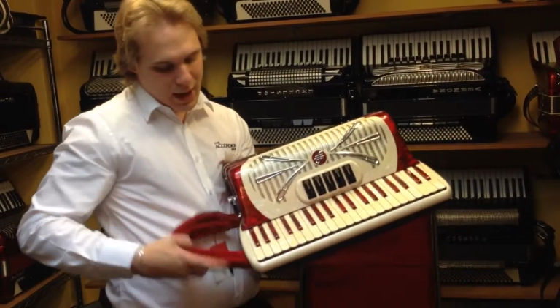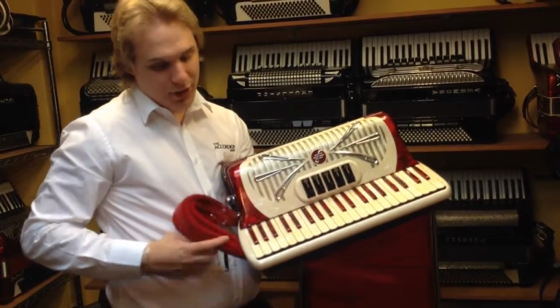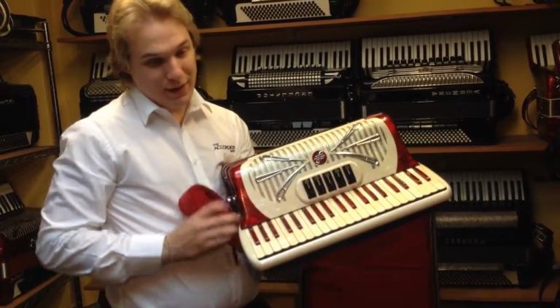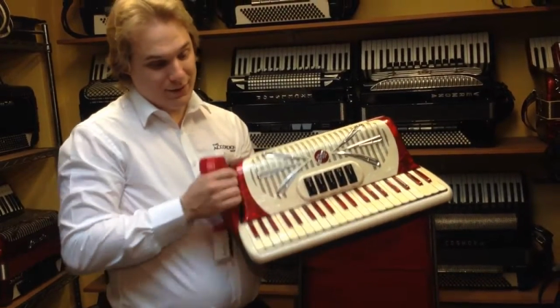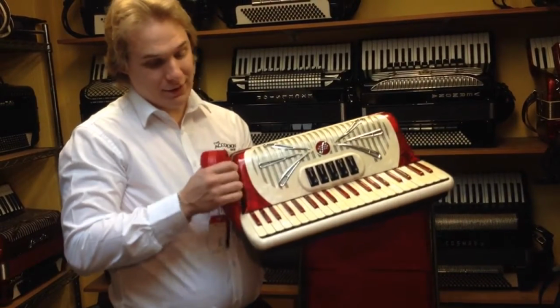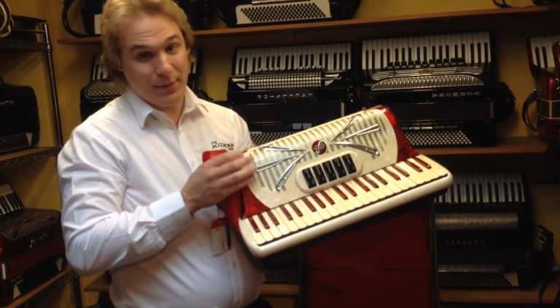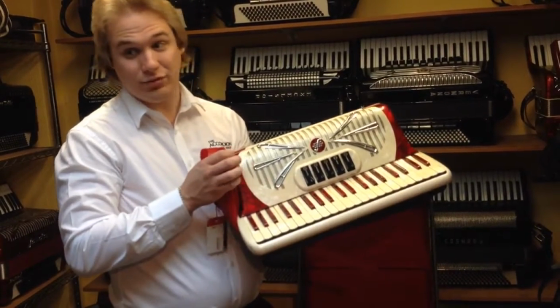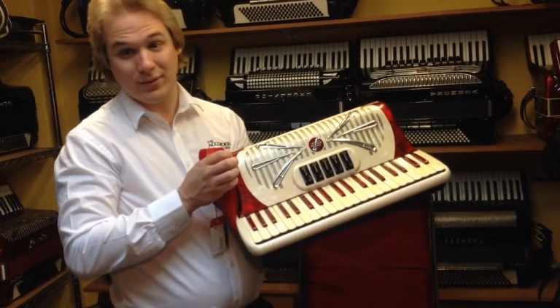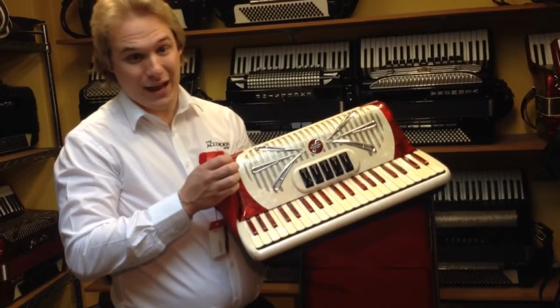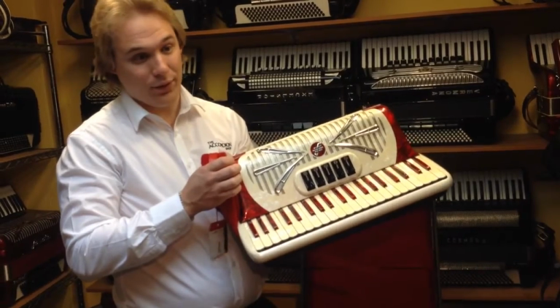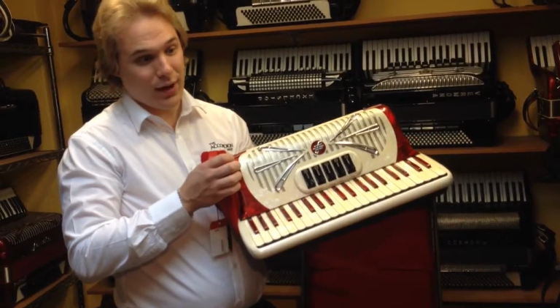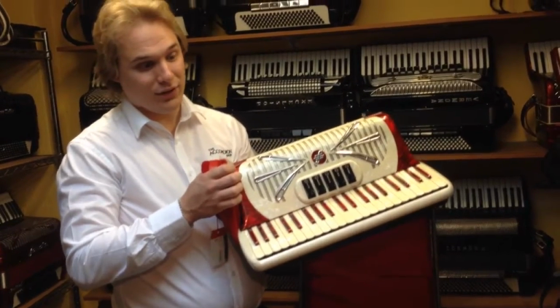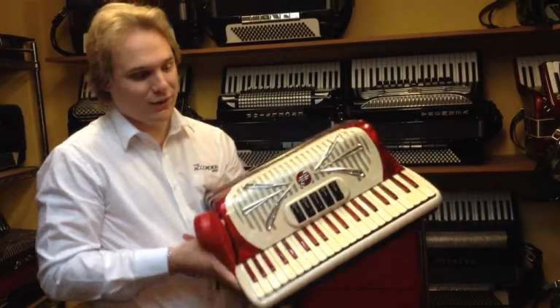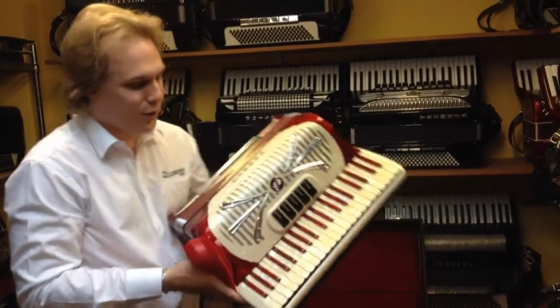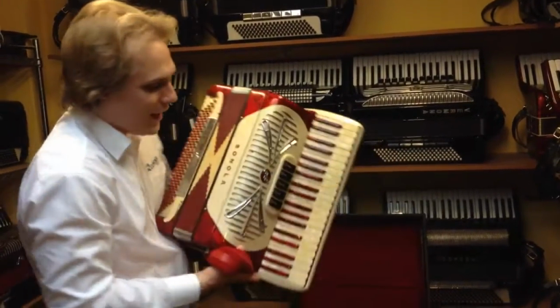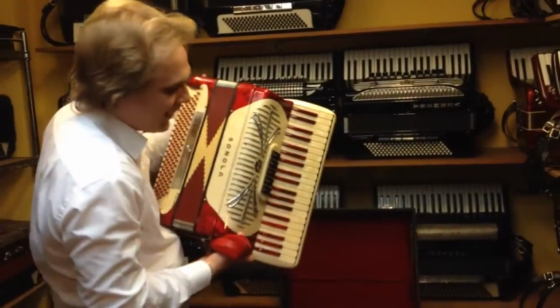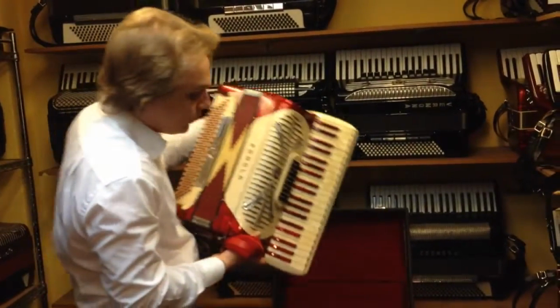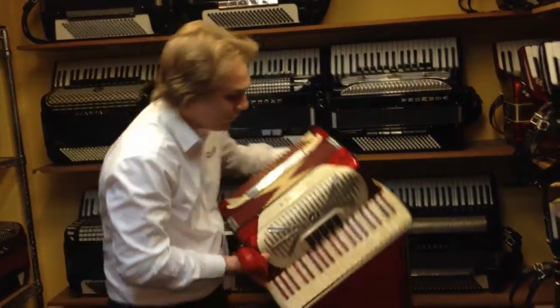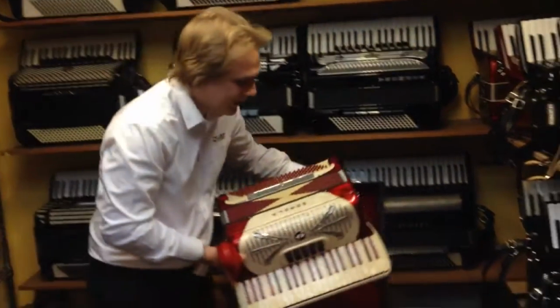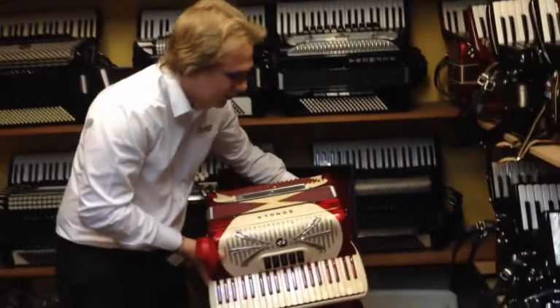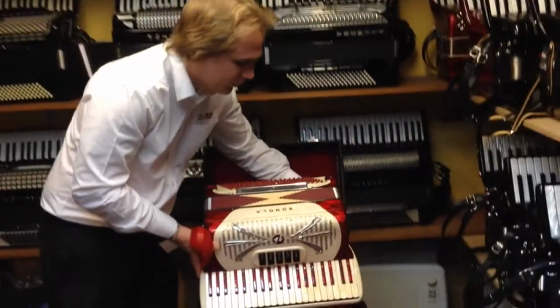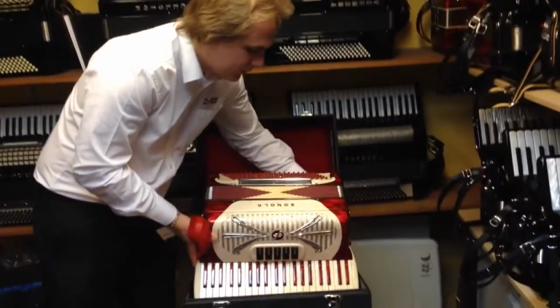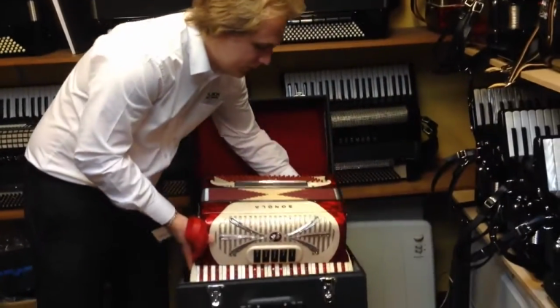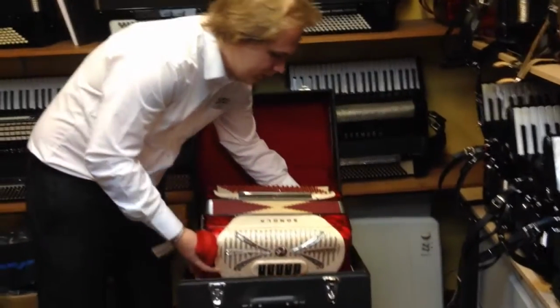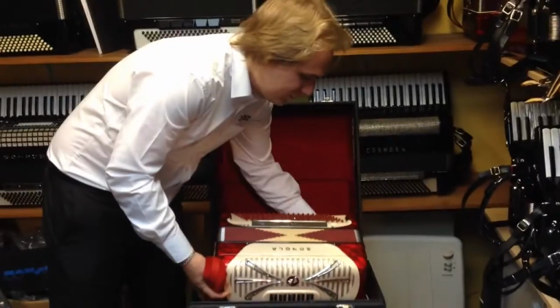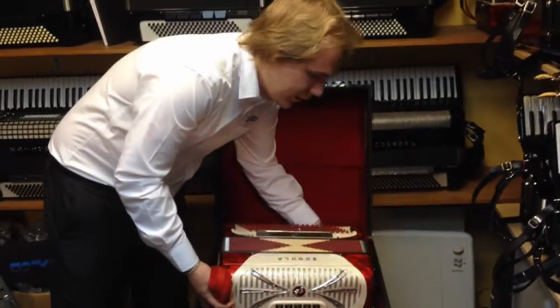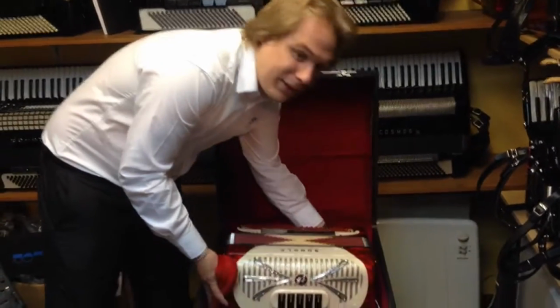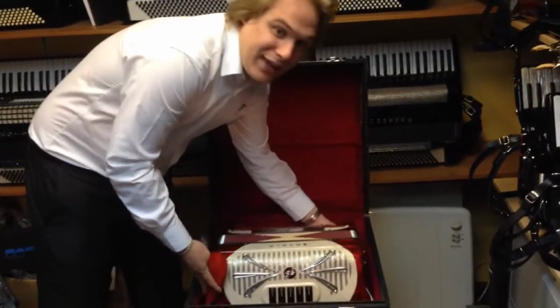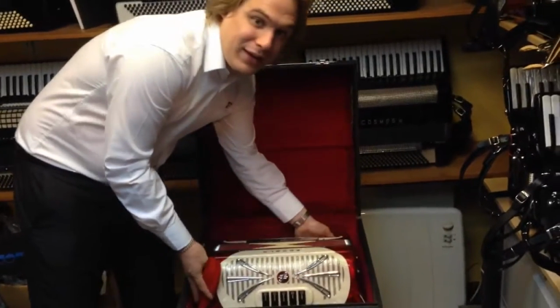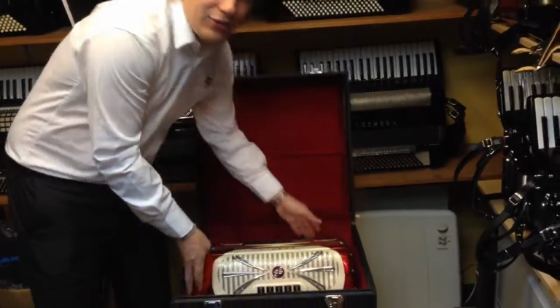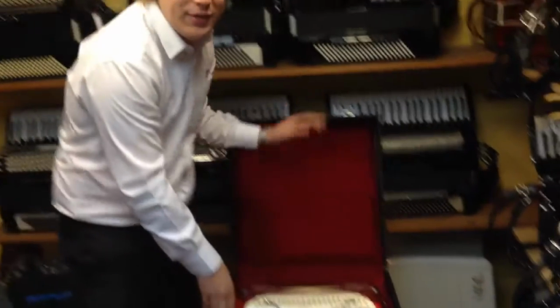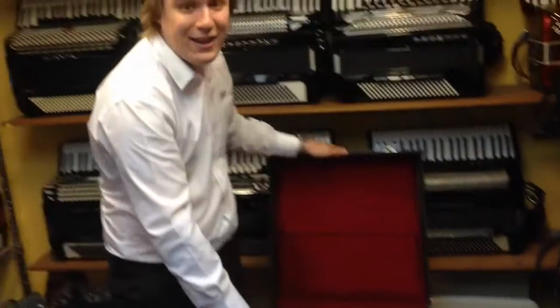What I always recommend is keeping the straps down the side of the accordion like that. It also gives you something else to hold onto as you drop it down into the case.